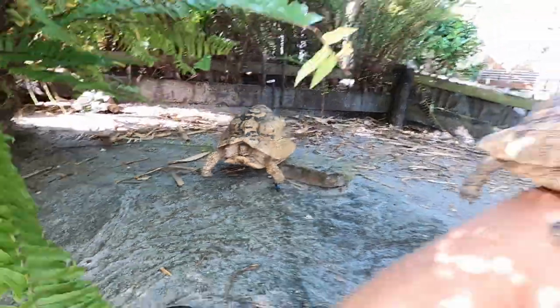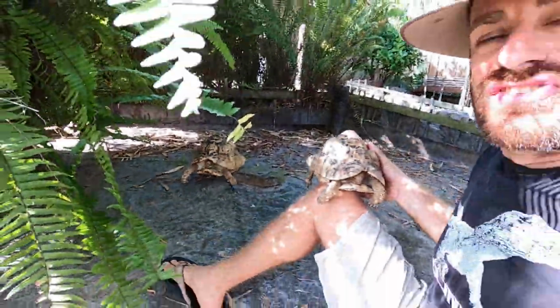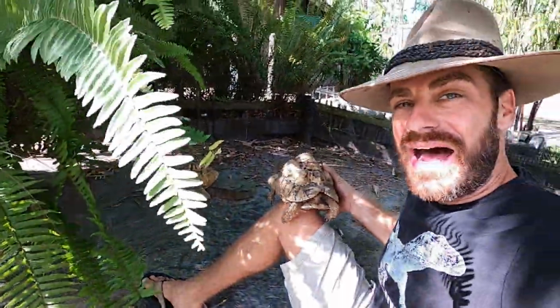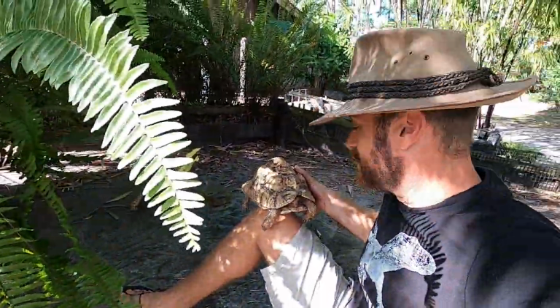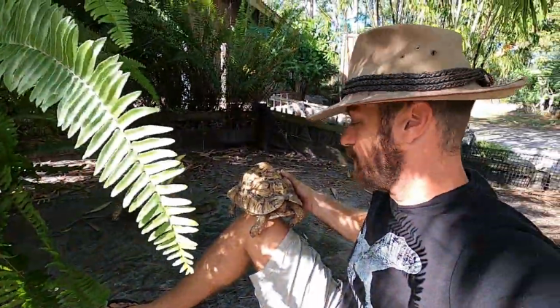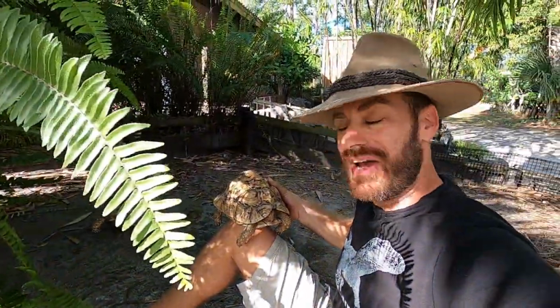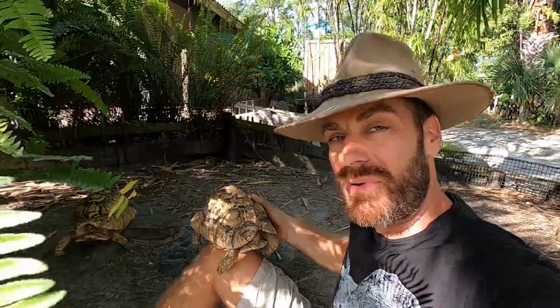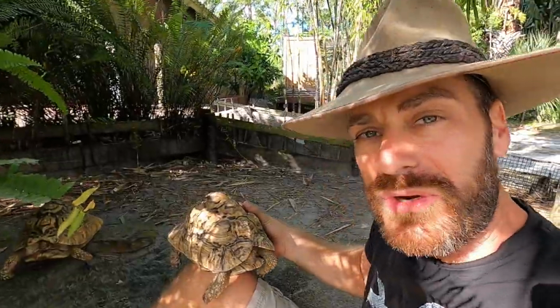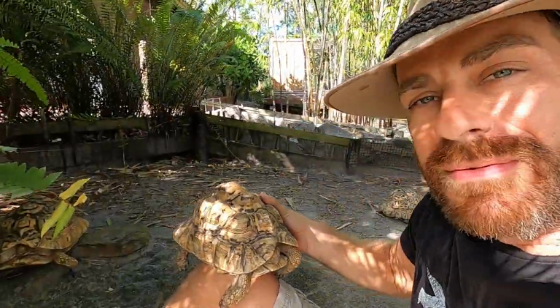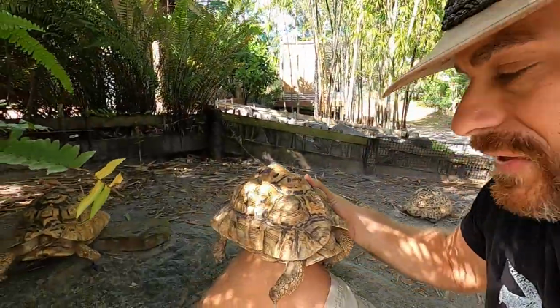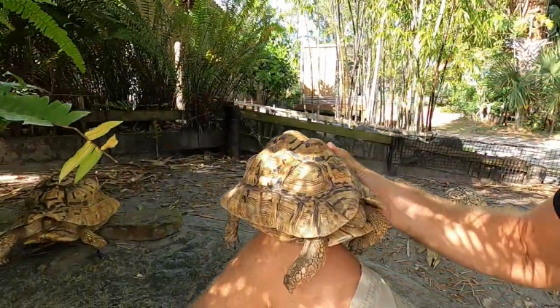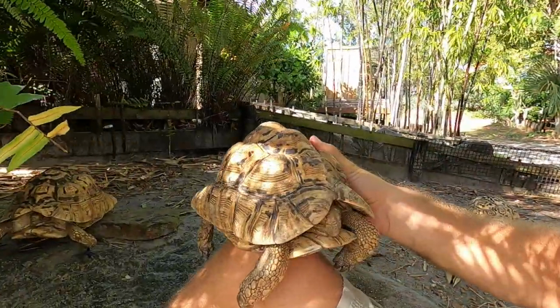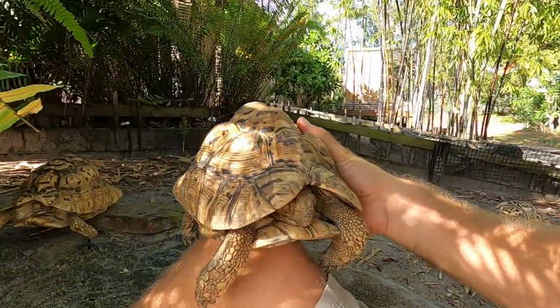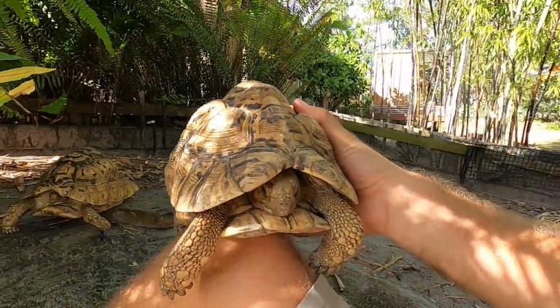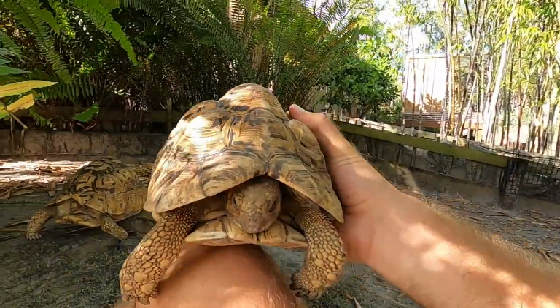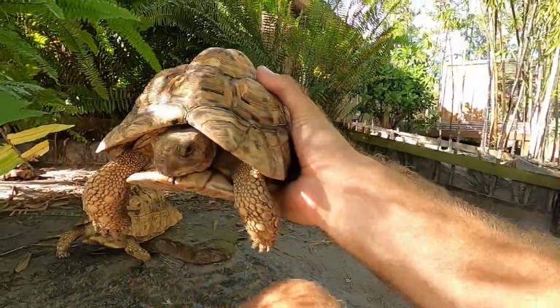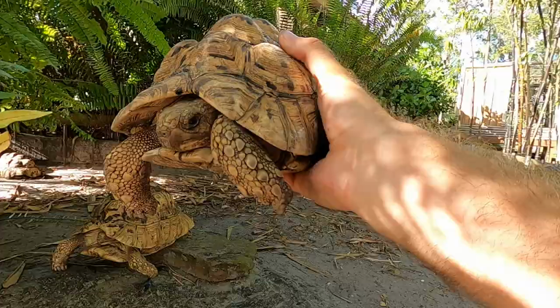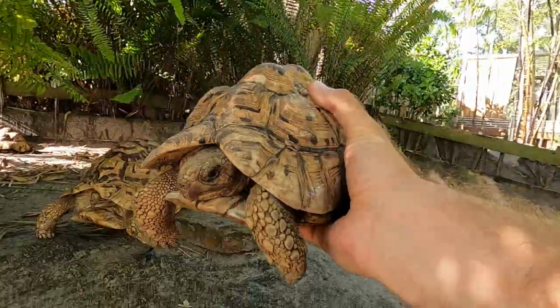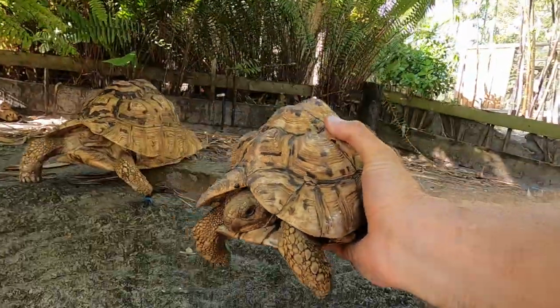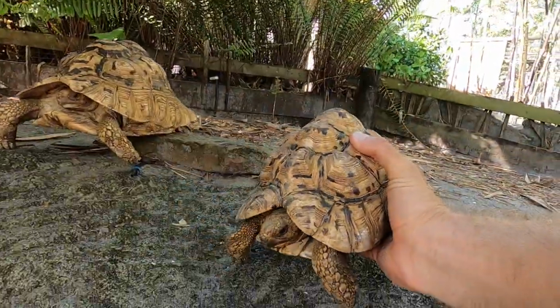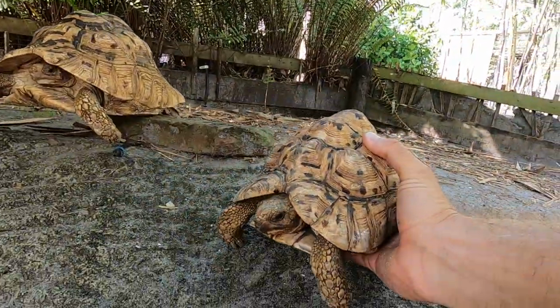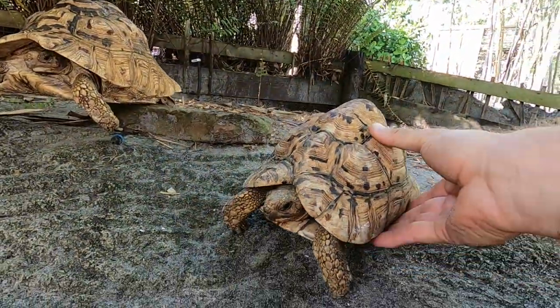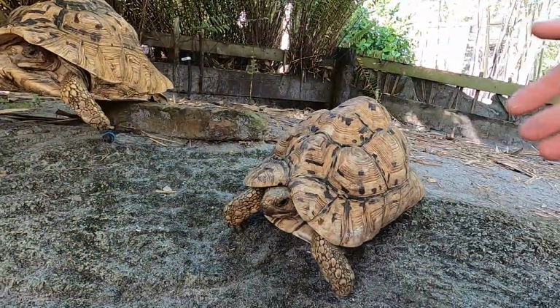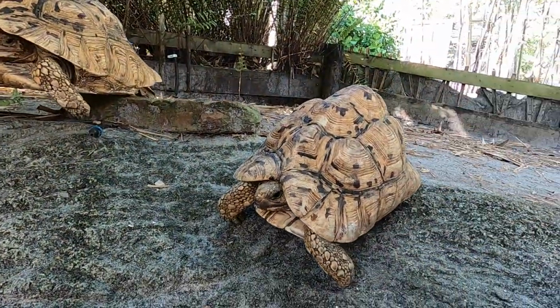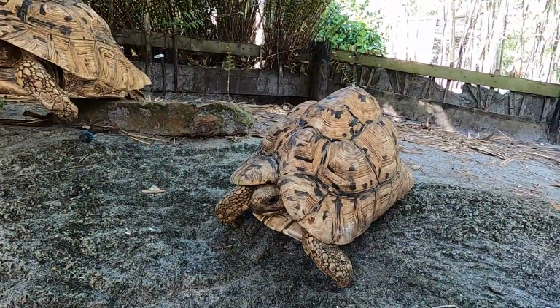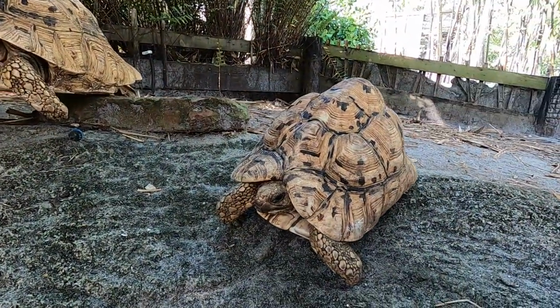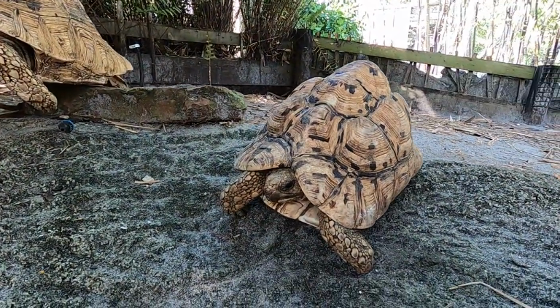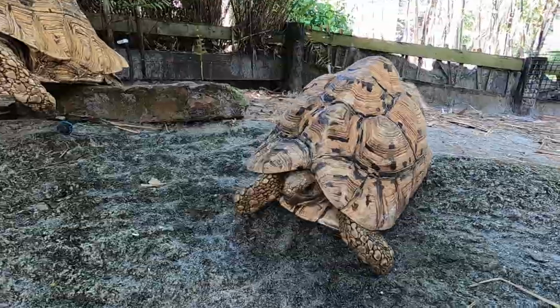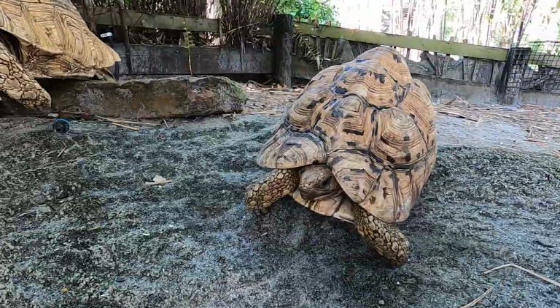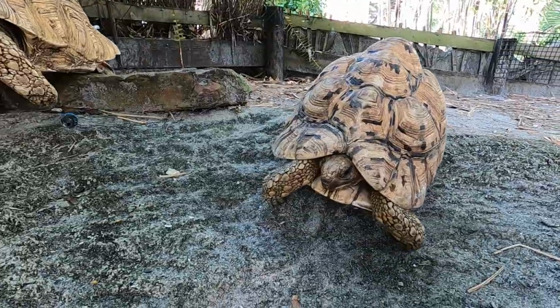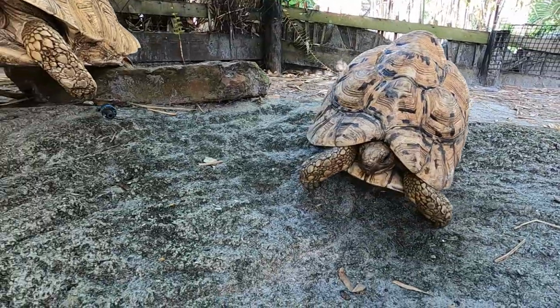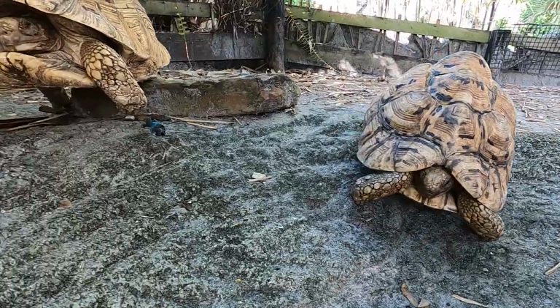I love leopard tortoises — one of the most beautiful and popular pet tortoises in the world. These guys come from sub-Saharan Africa and they are inhabitants of grasslands. They are a grassland species specialist.